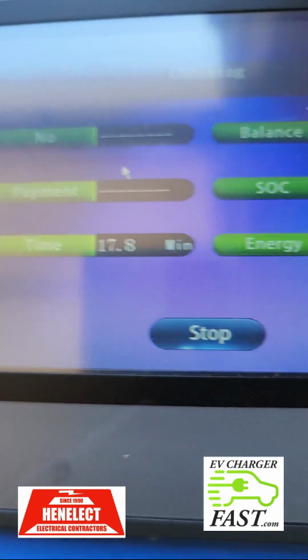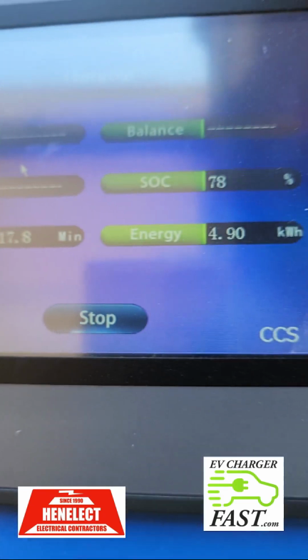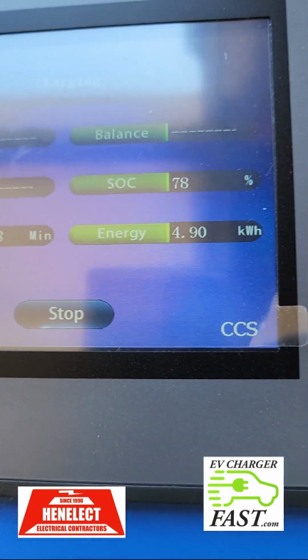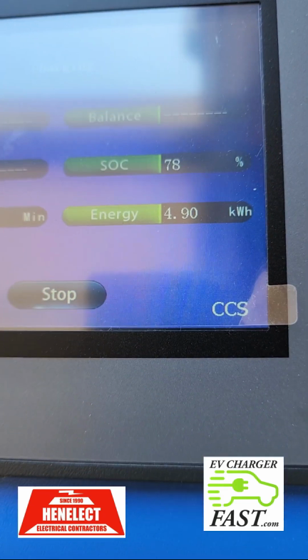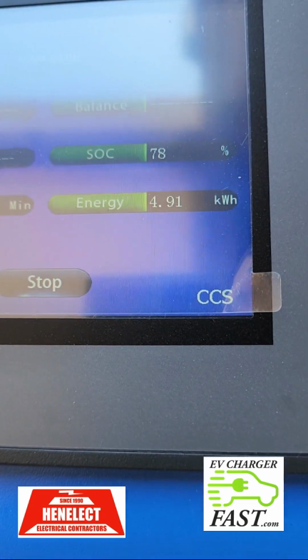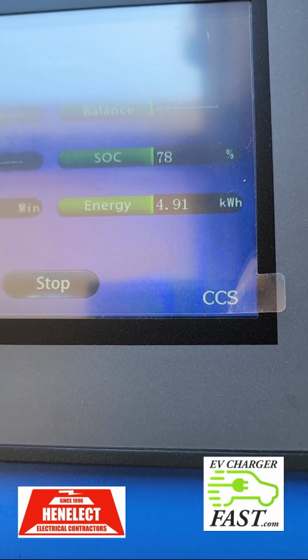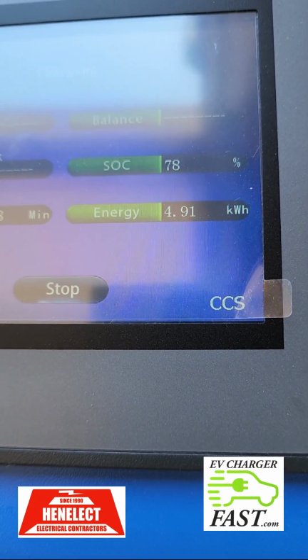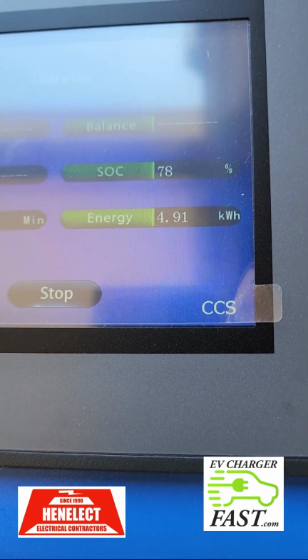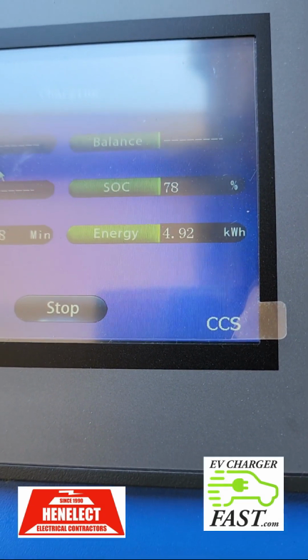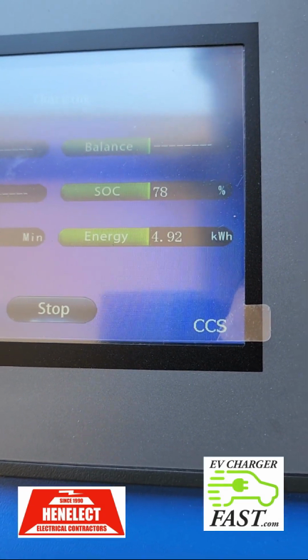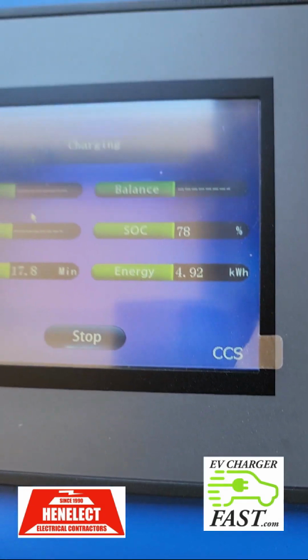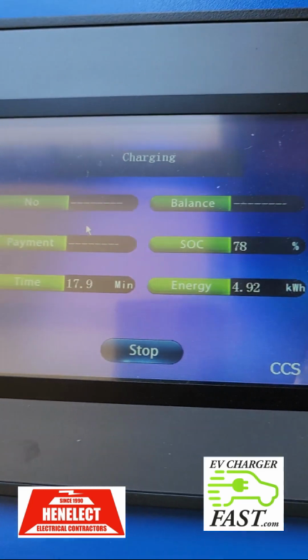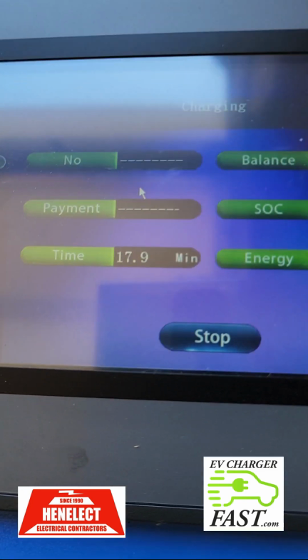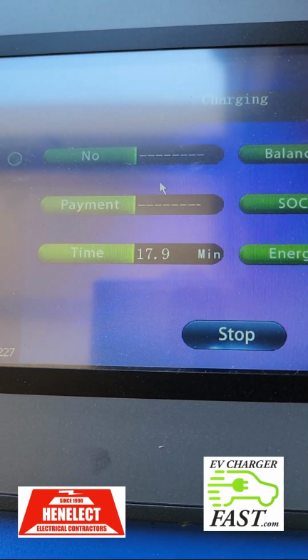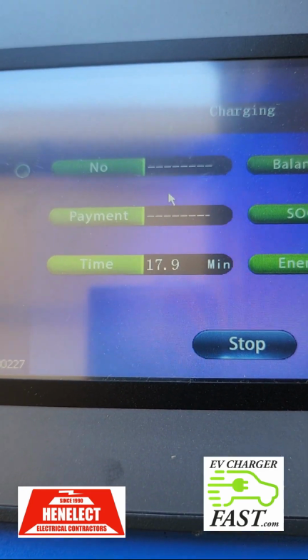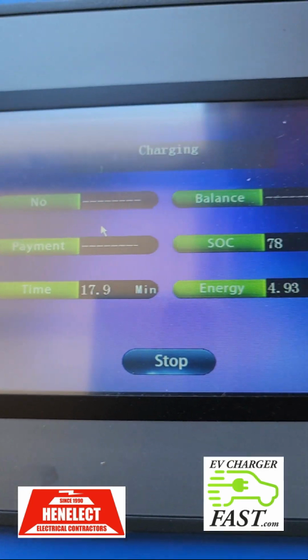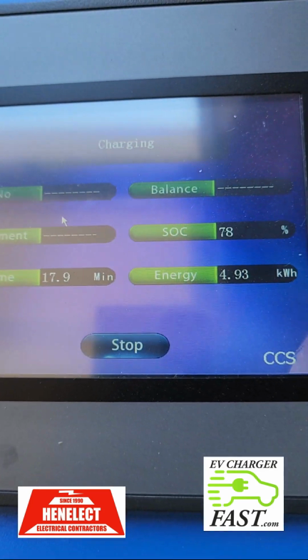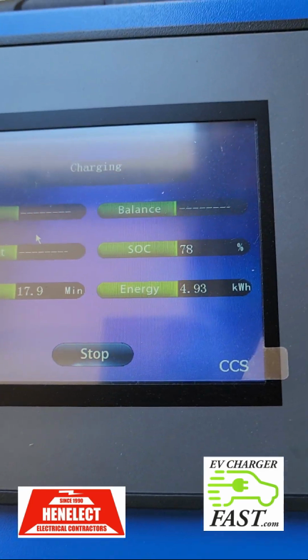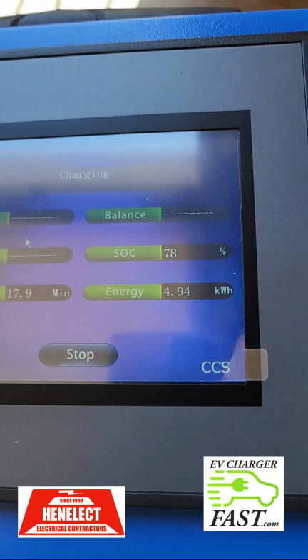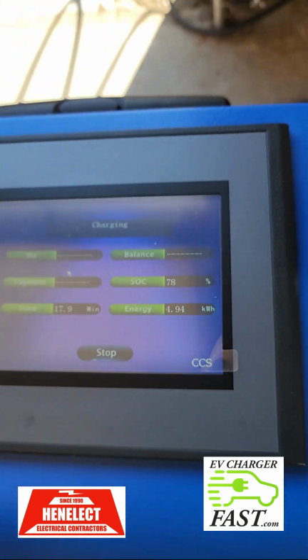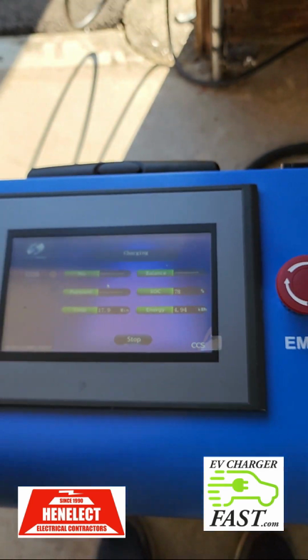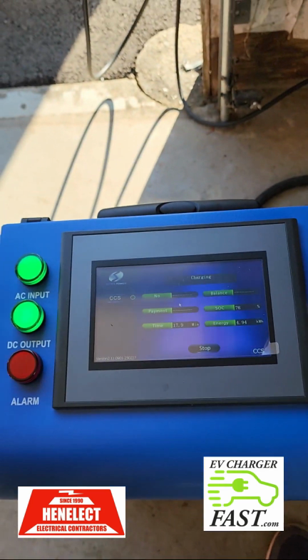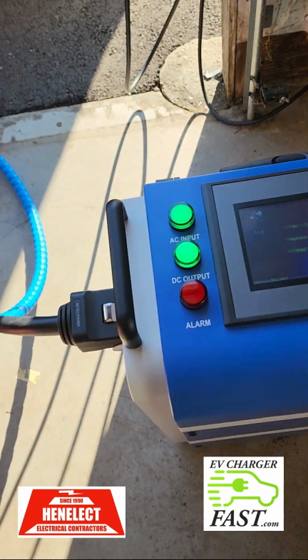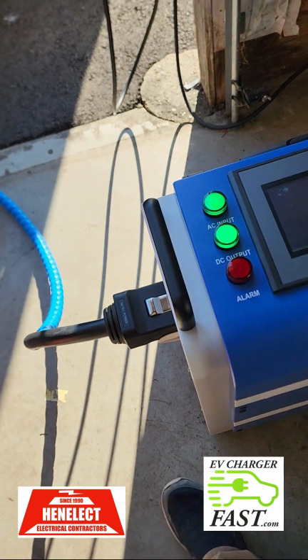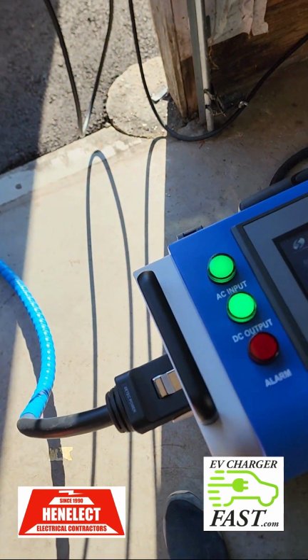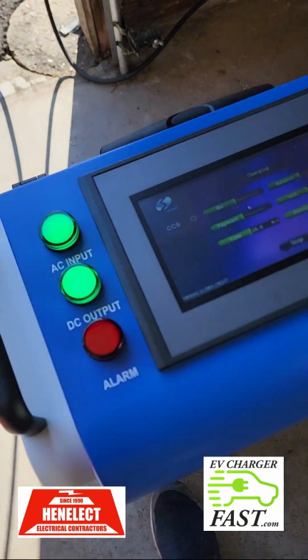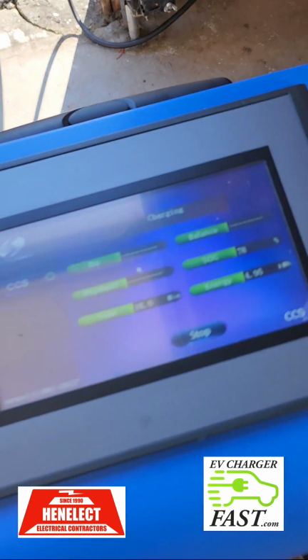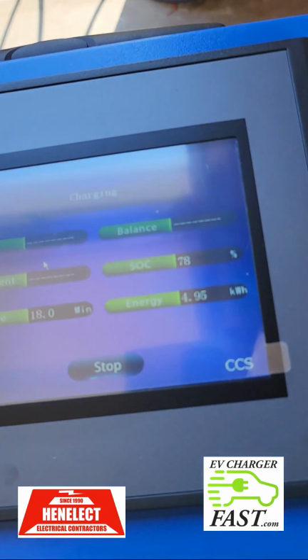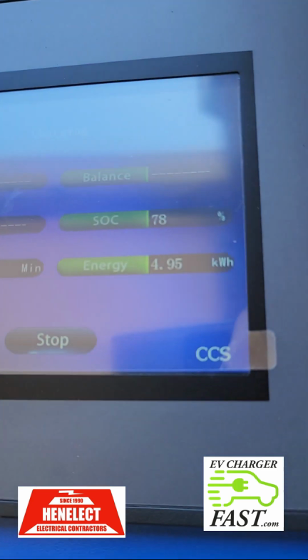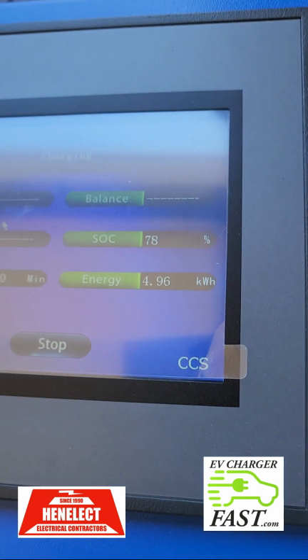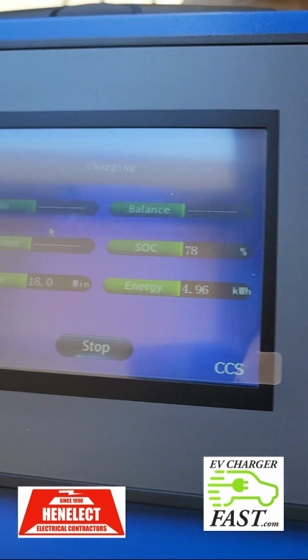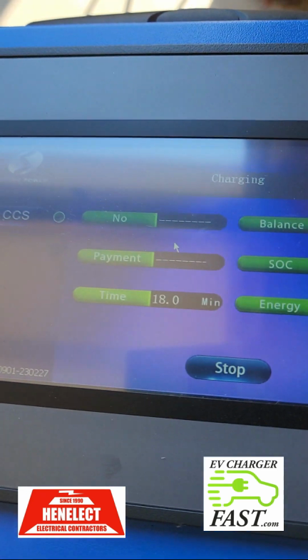Let's check the charger — I've got 4.92 kilowatt hours used in almost 18 minutes. I'm at 78% state of charge and I want to see when it gets to 80%, does this thing shut down? That's what I want to find out.